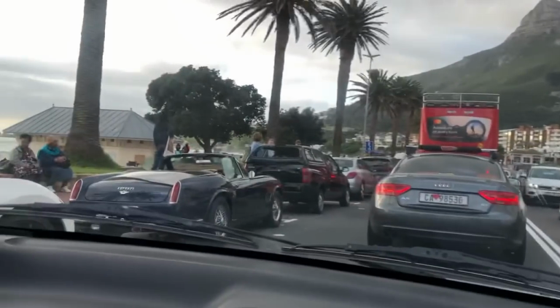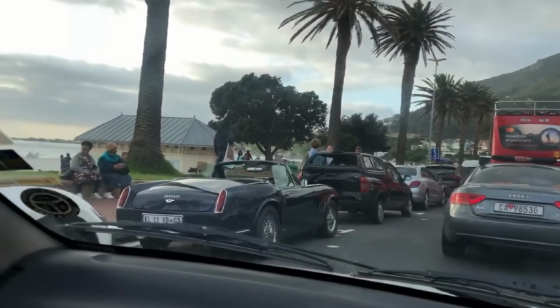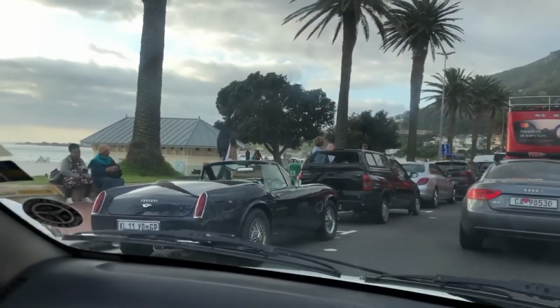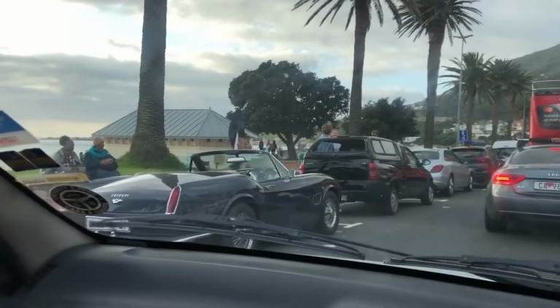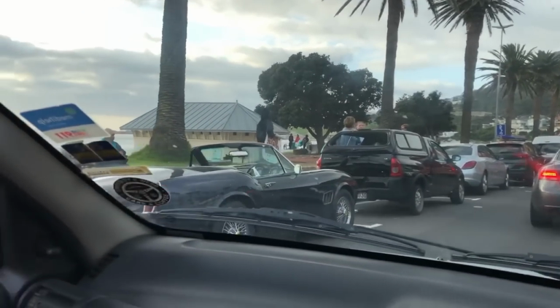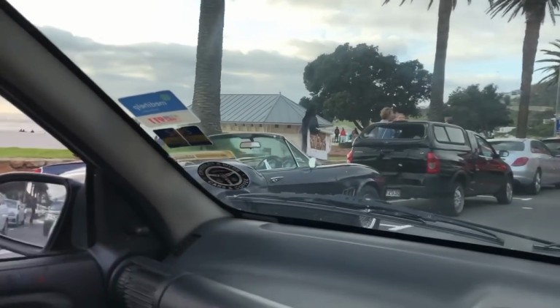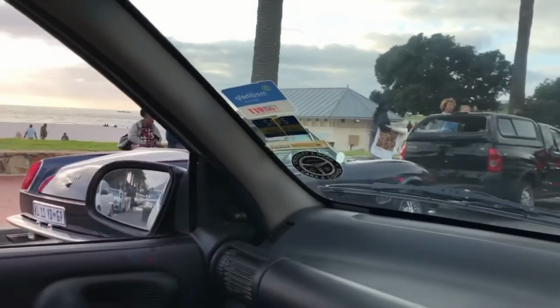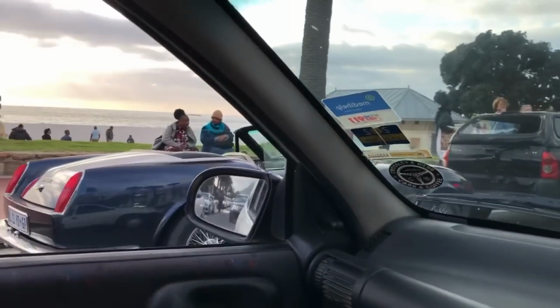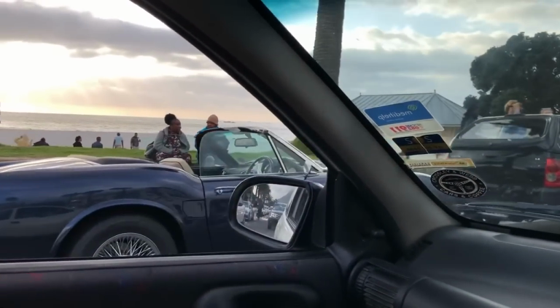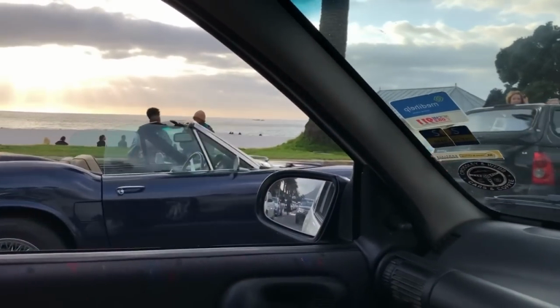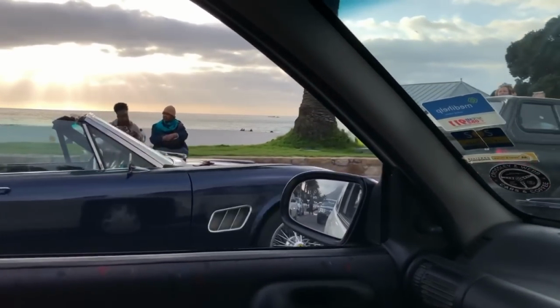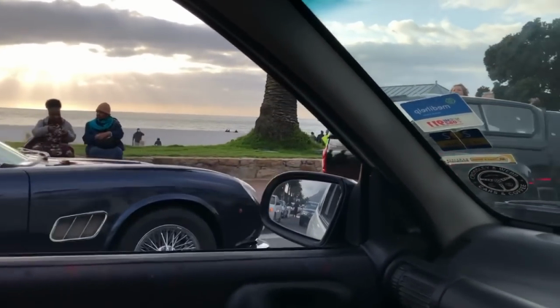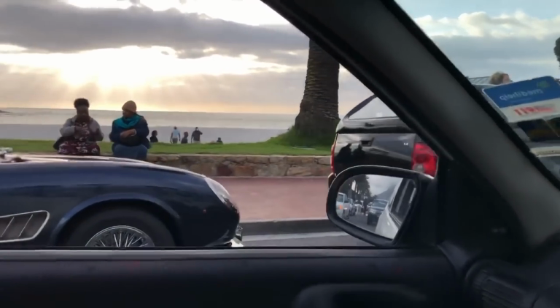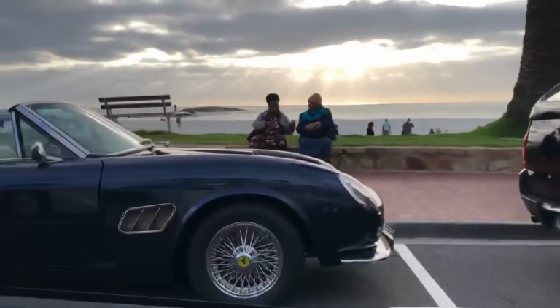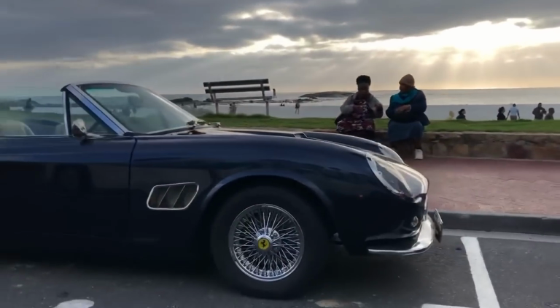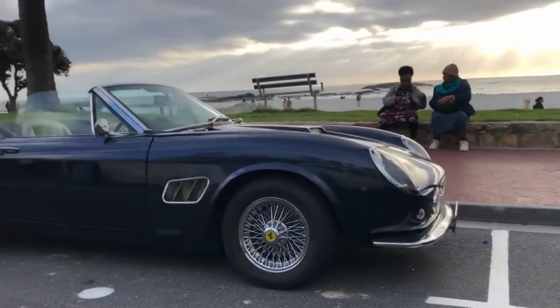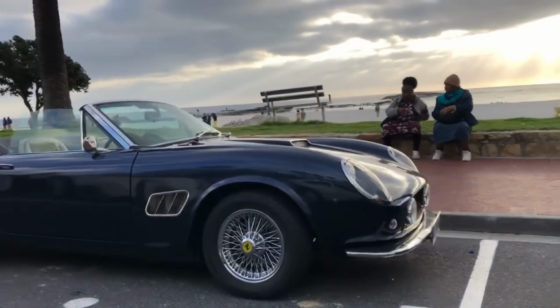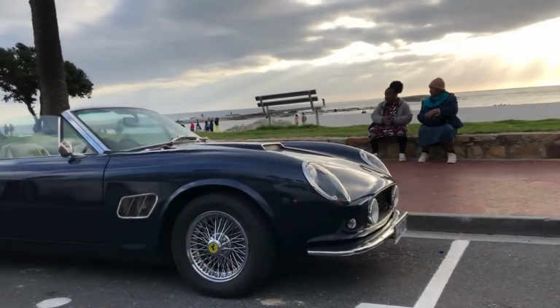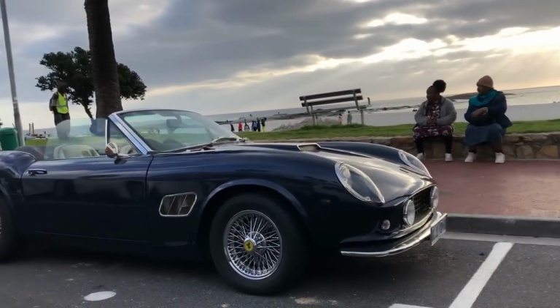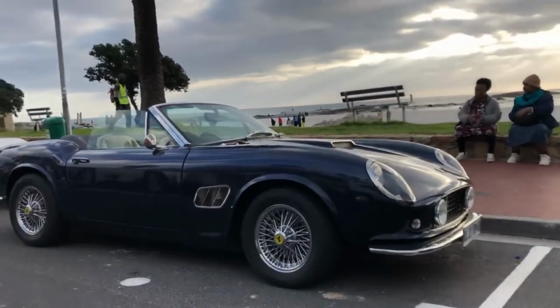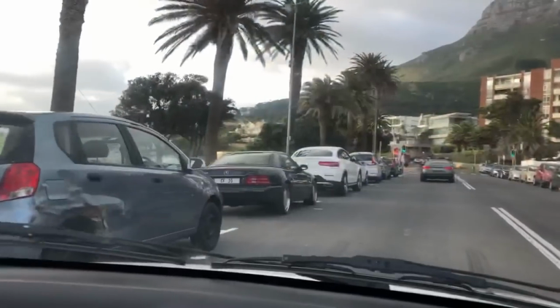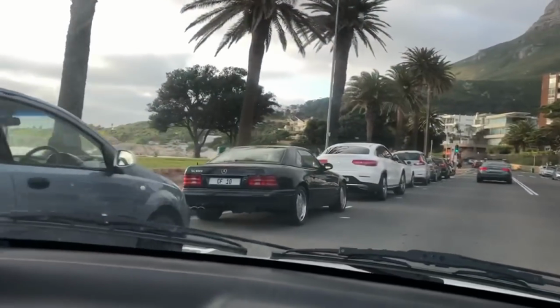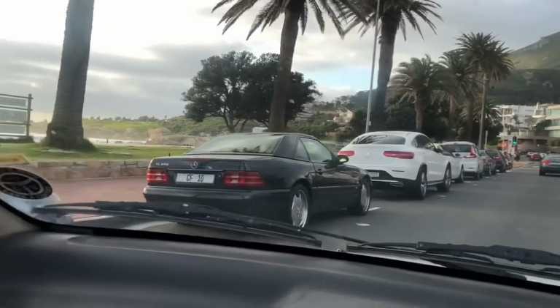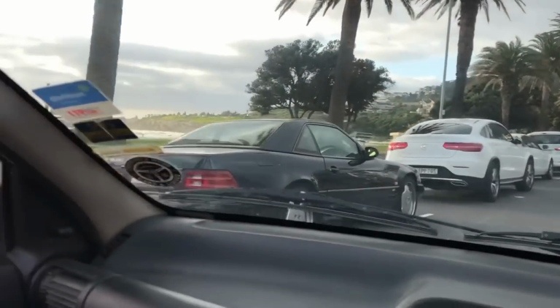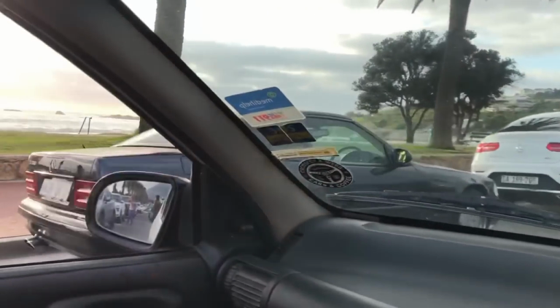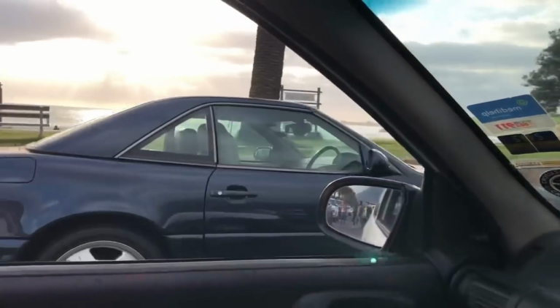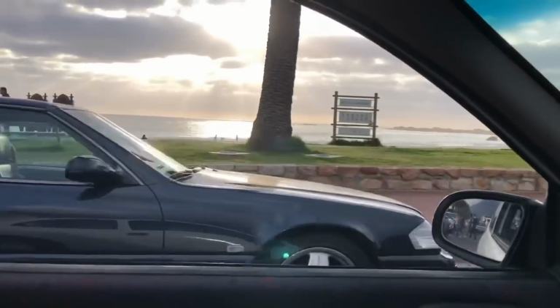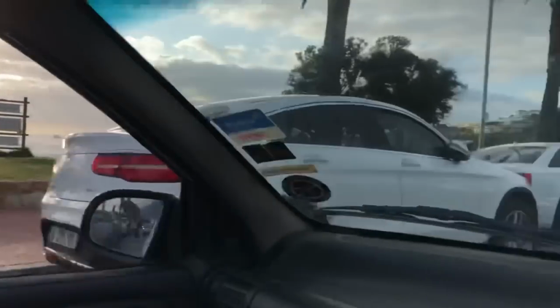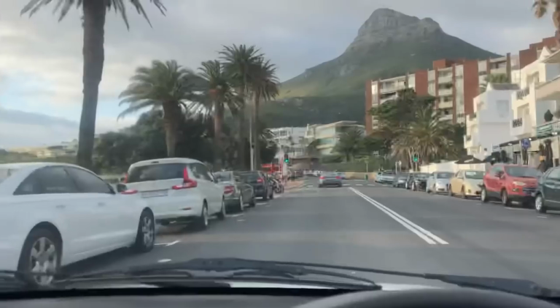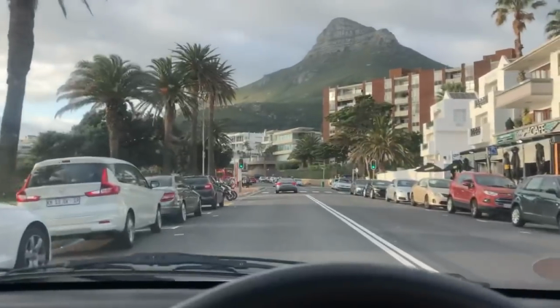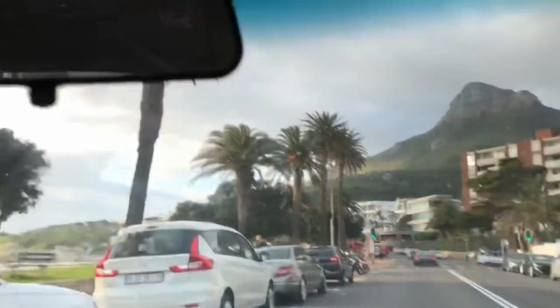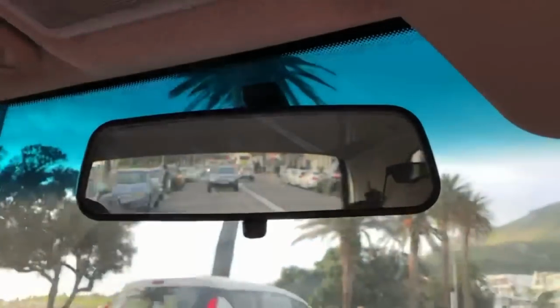Over here we have a Ferrari 250 California replica — so not real, gents. And this is quite cool, at least to me — an SL600 V12. Yeah, you don't see too many of those.